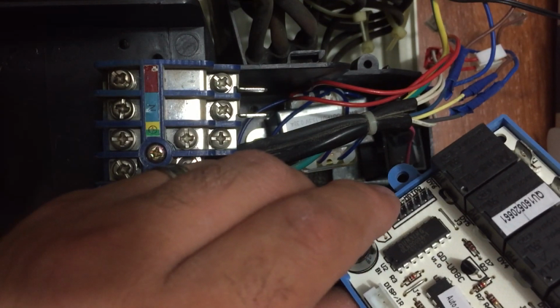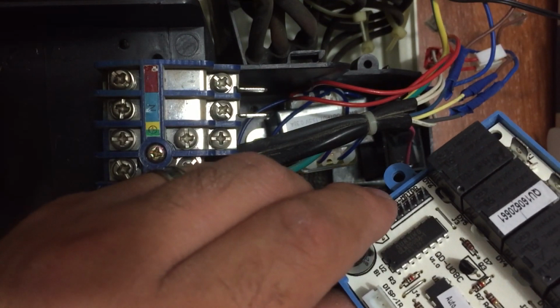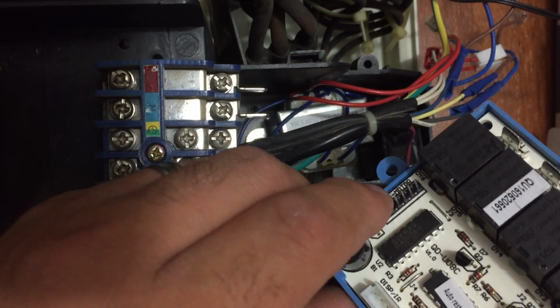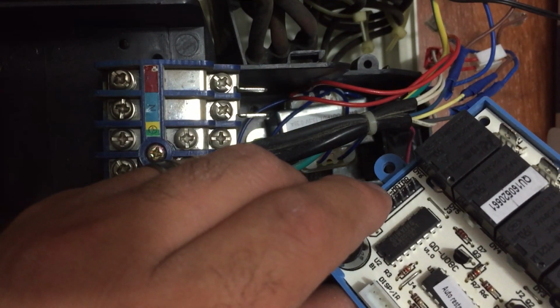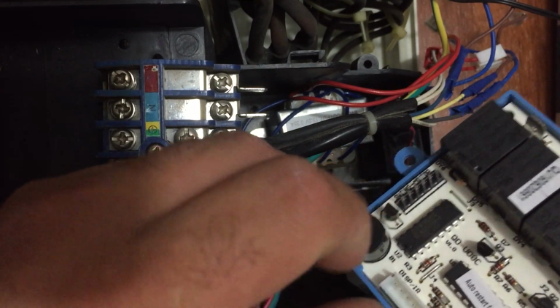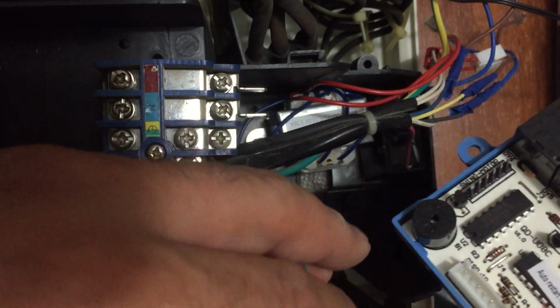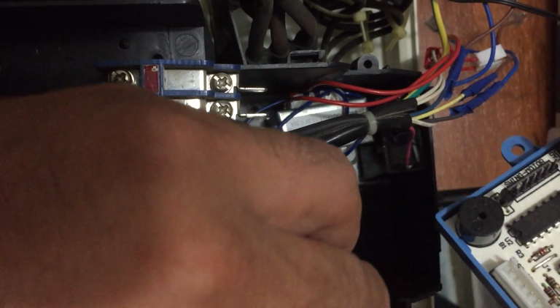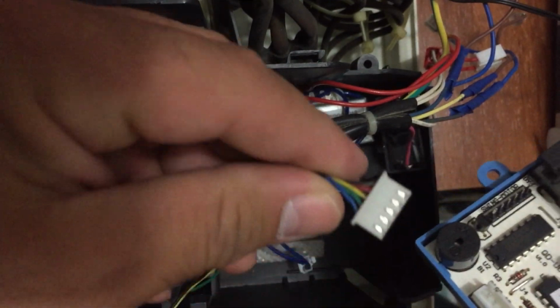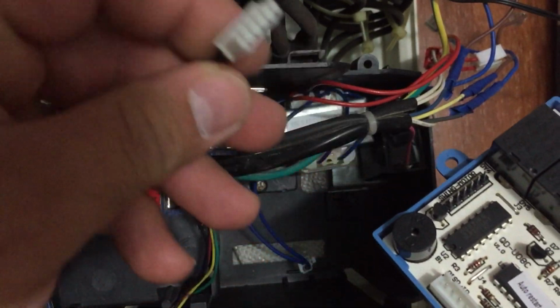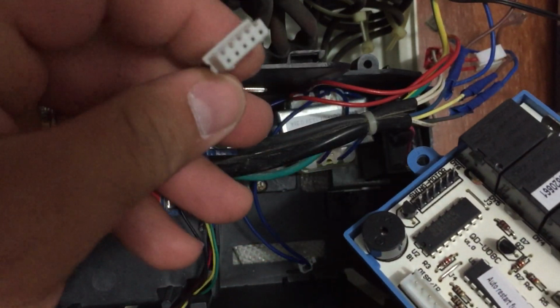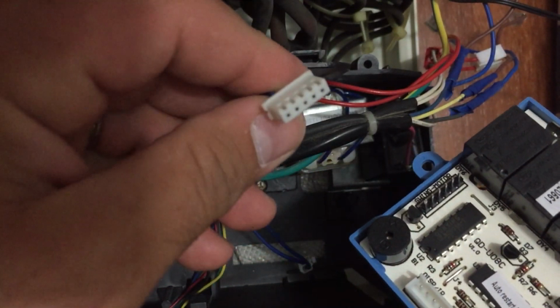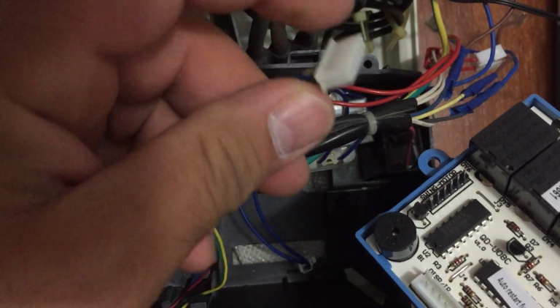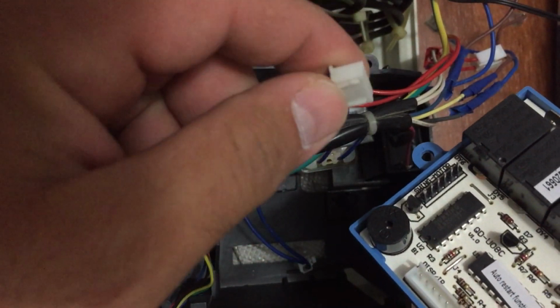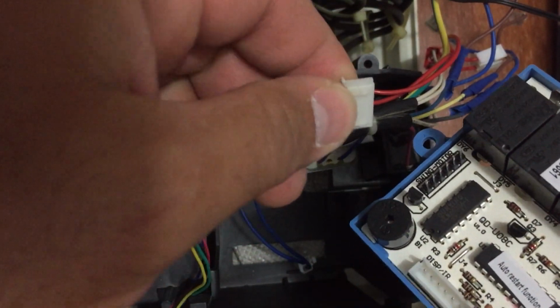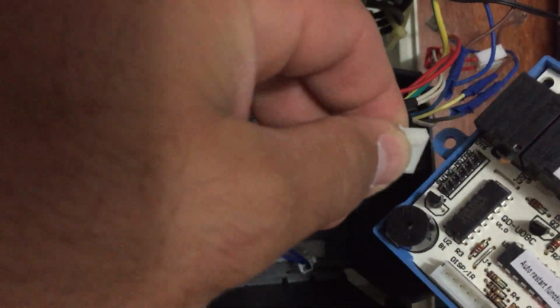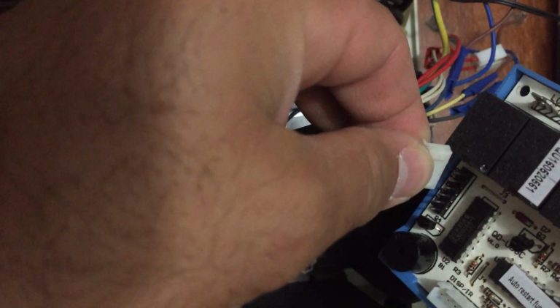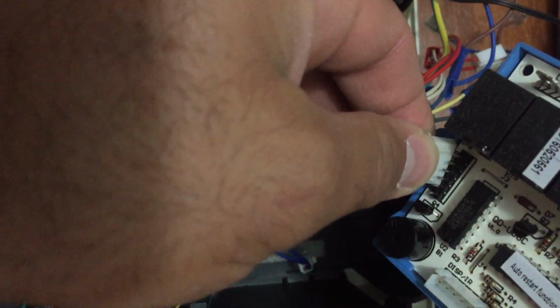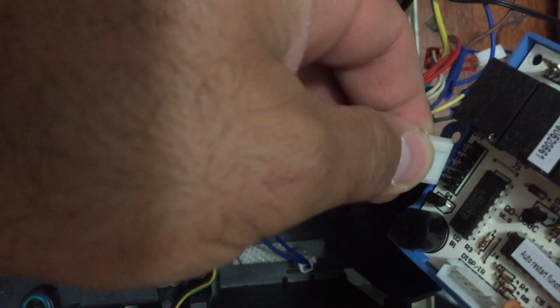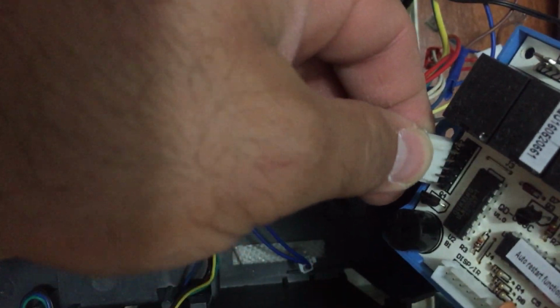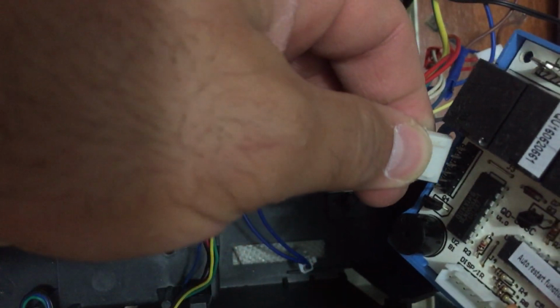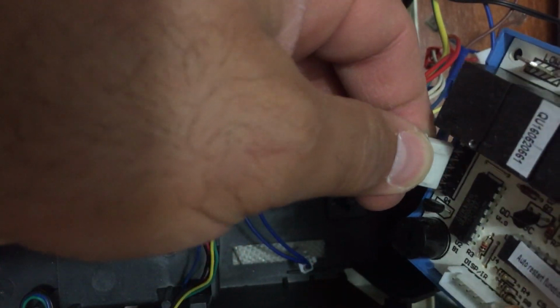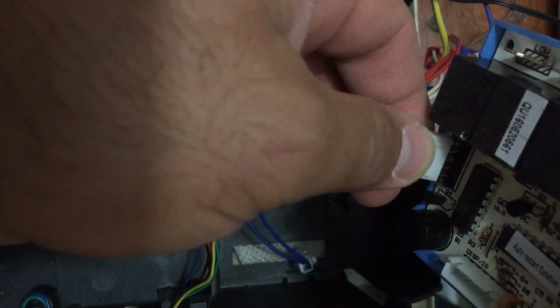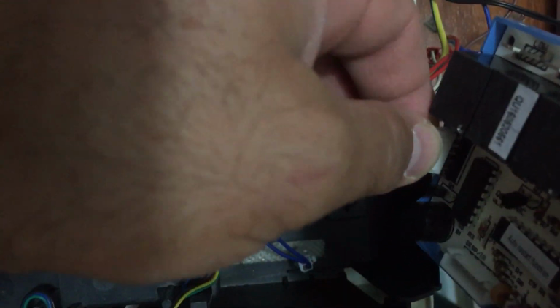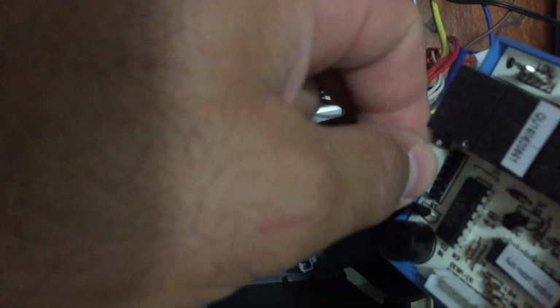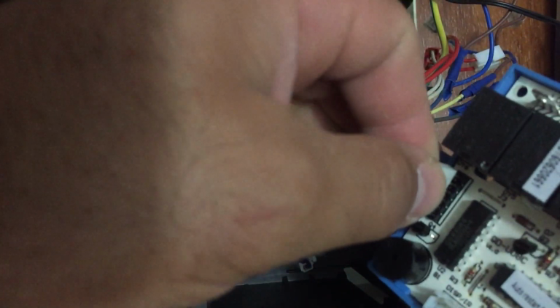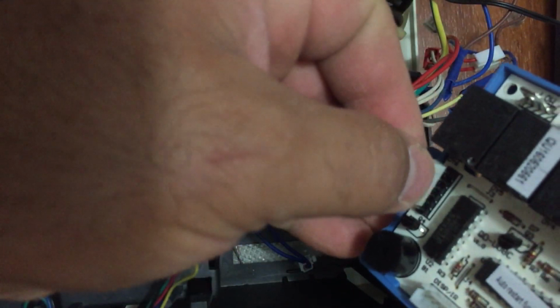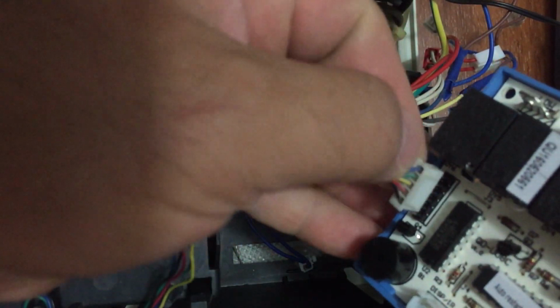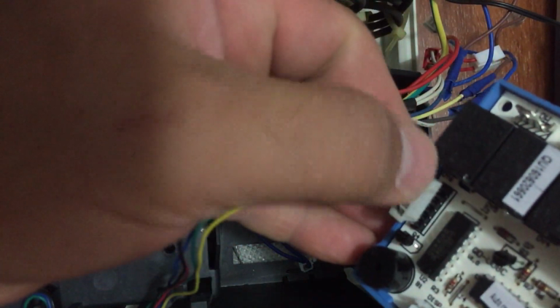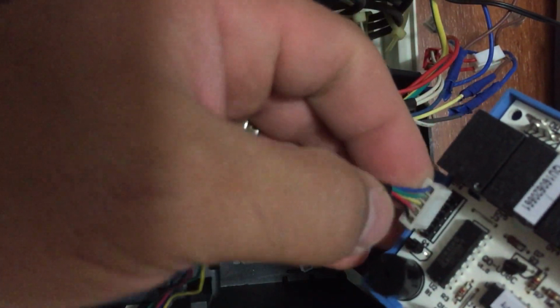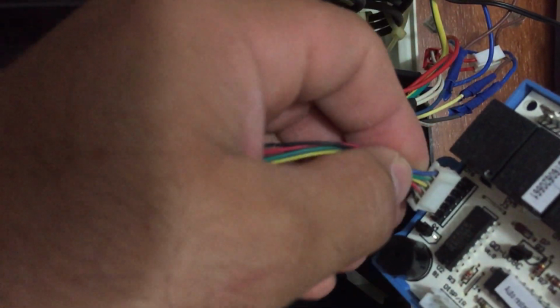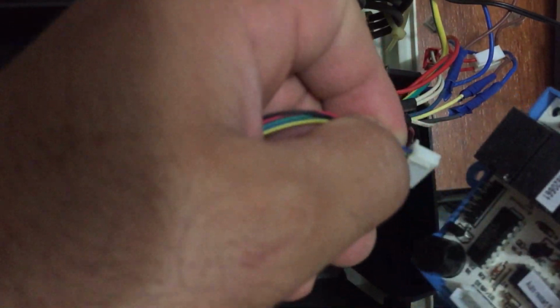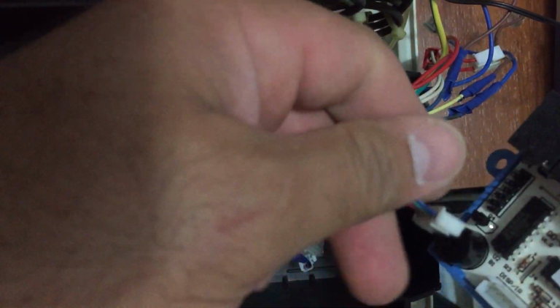Where is it? It's right over here — this is the swing motor and we can plug it in.